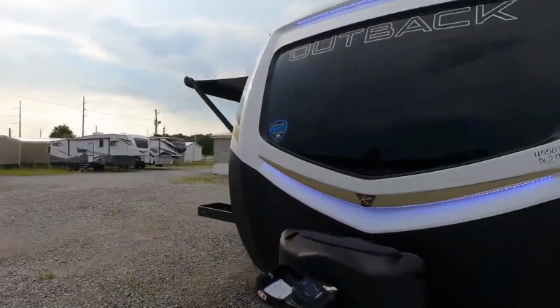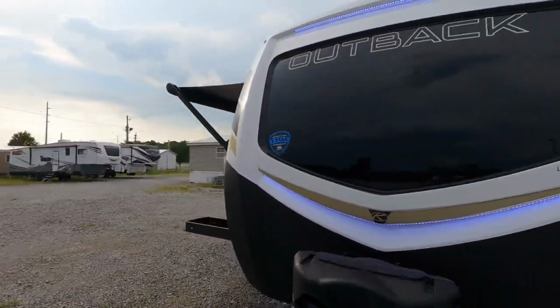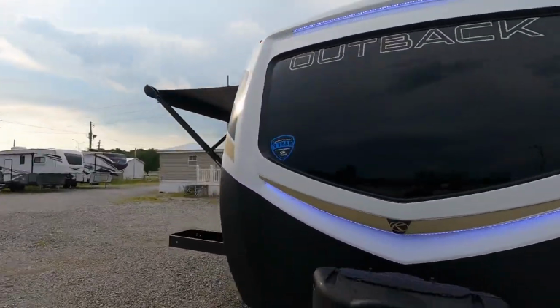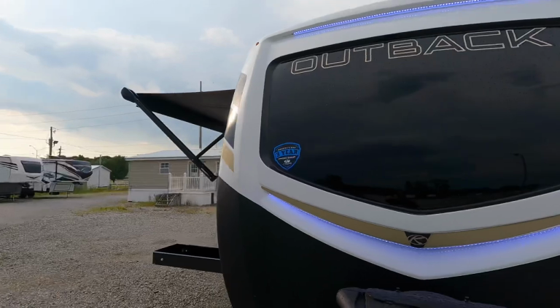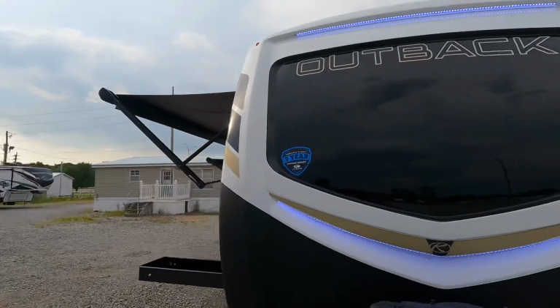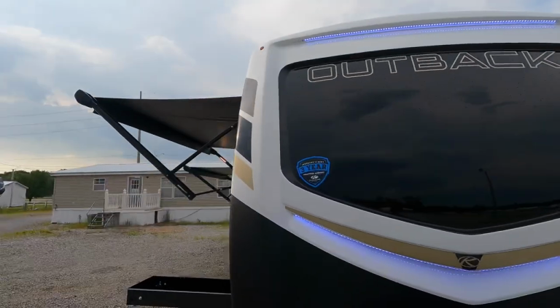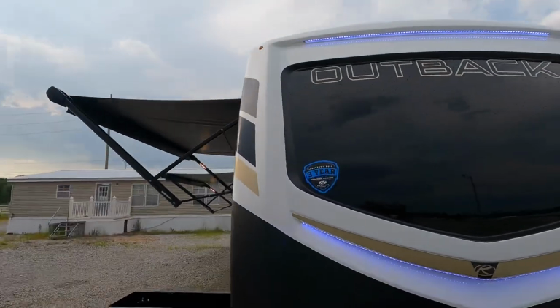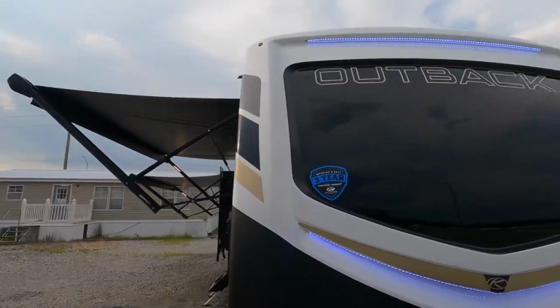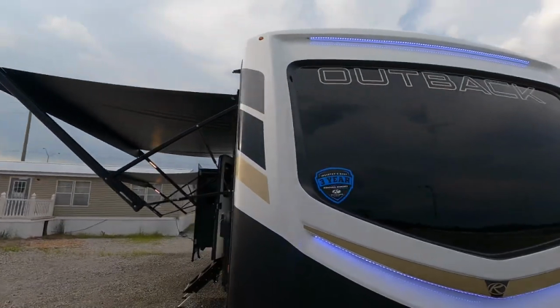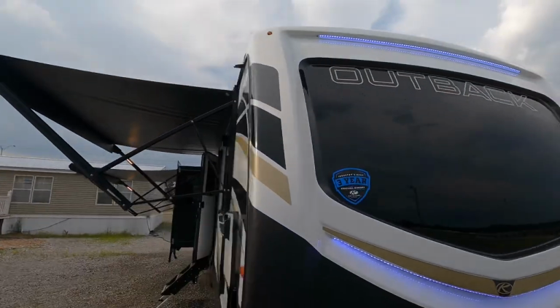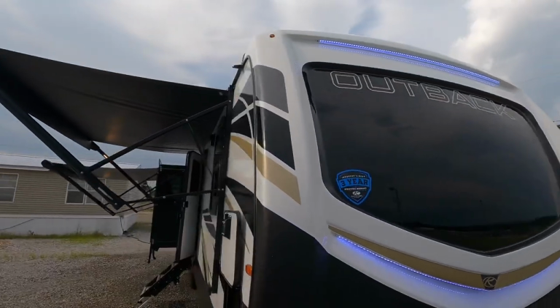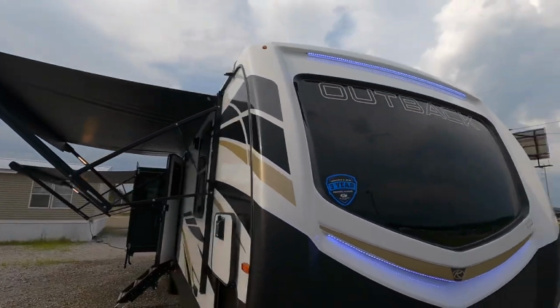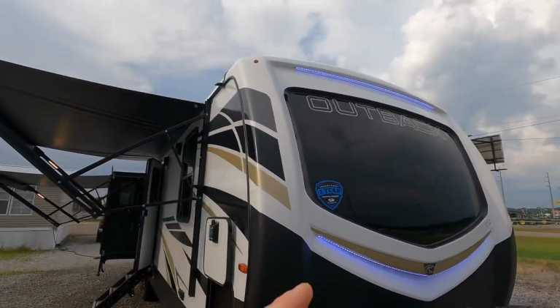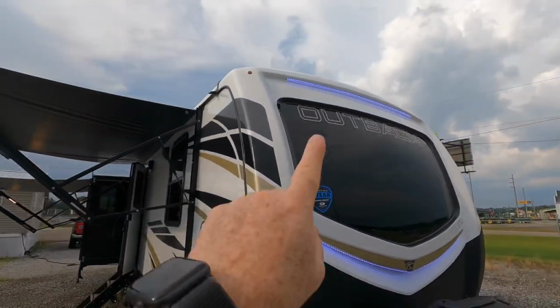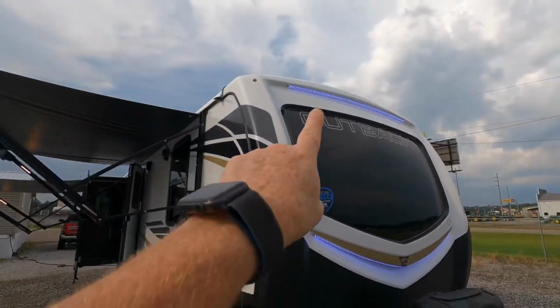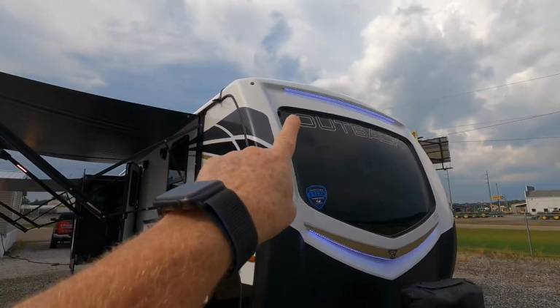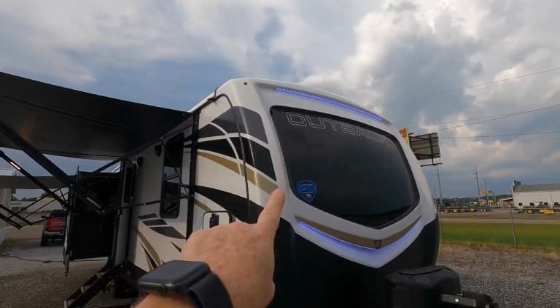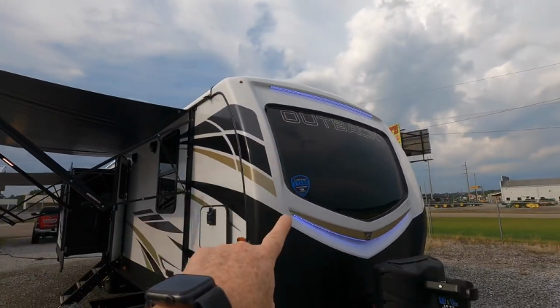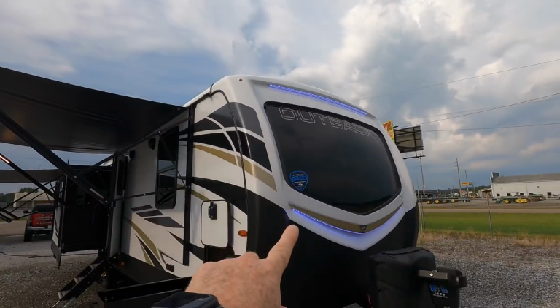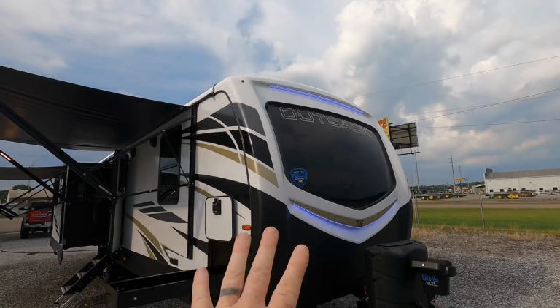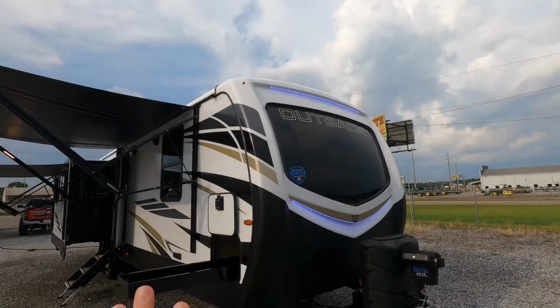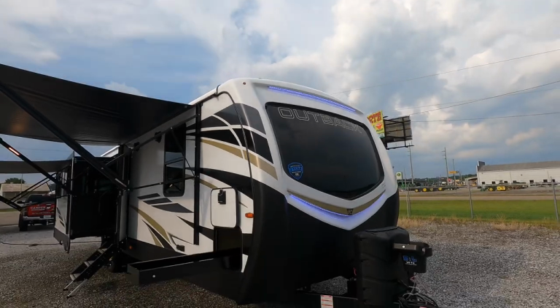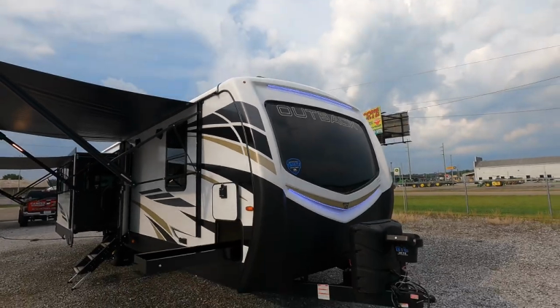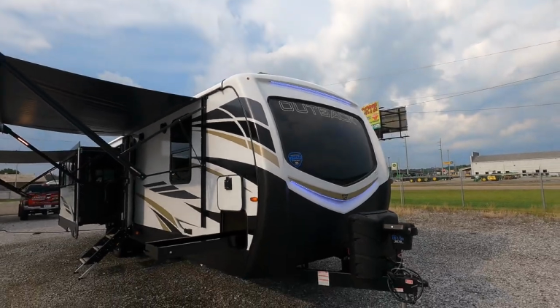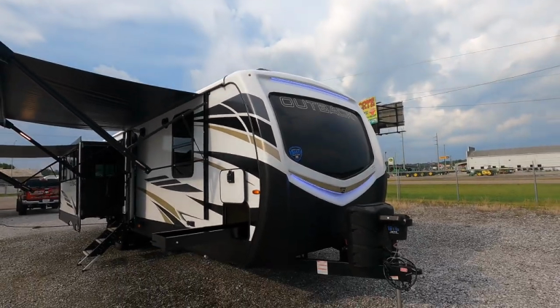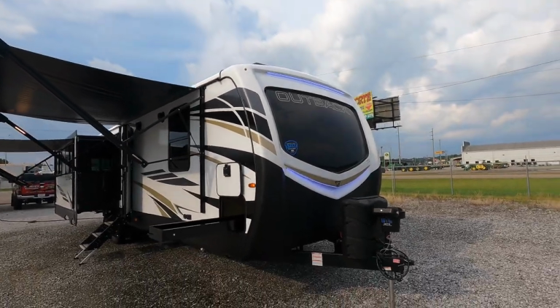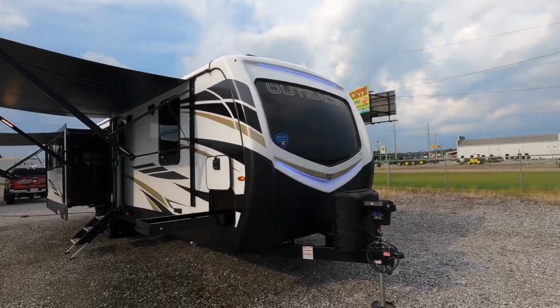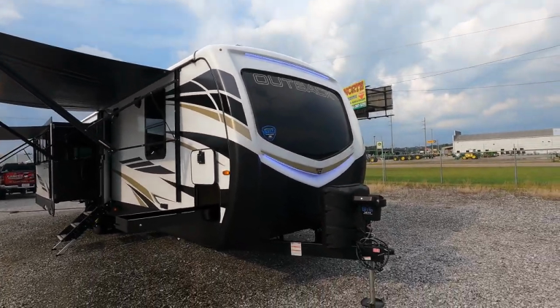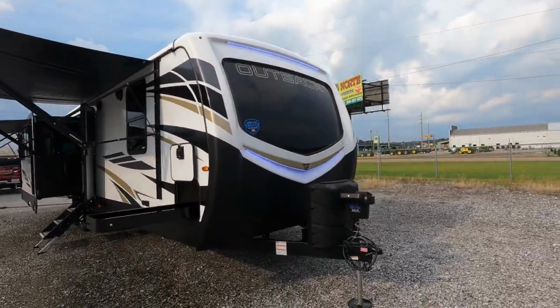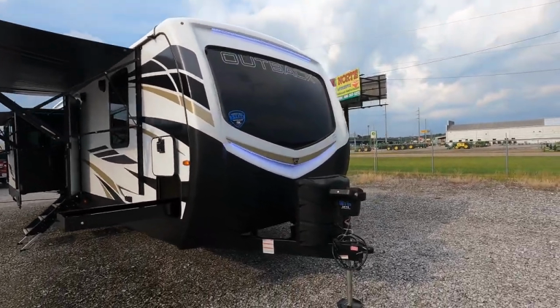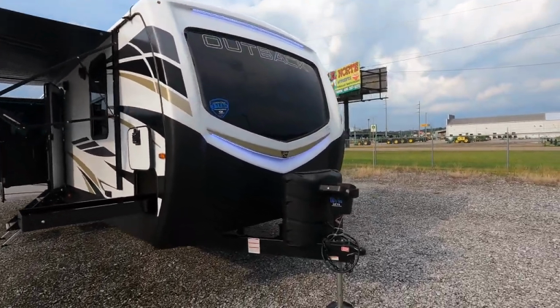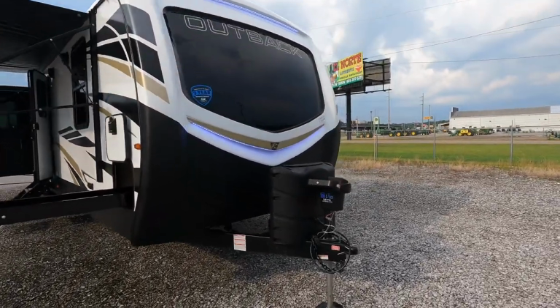Here on the front of the coach you're going to have one molded fiberglass front cap, and check out those LED lights — really helping you find your camper in the campground at night or to assist with docking.